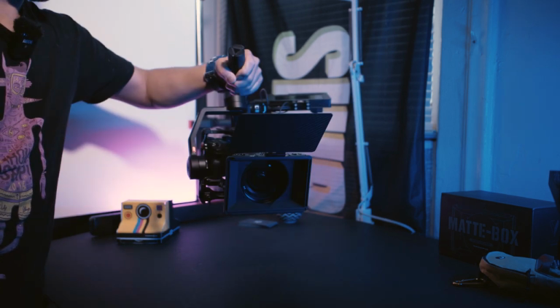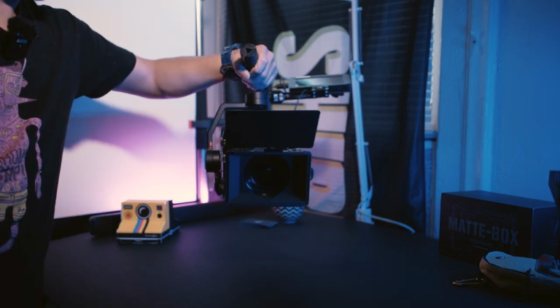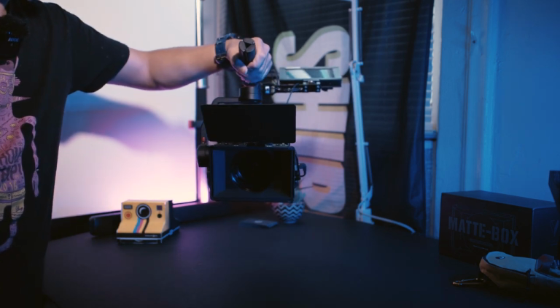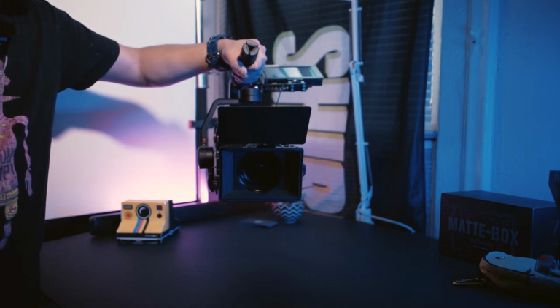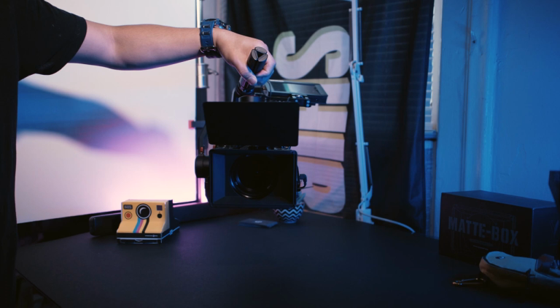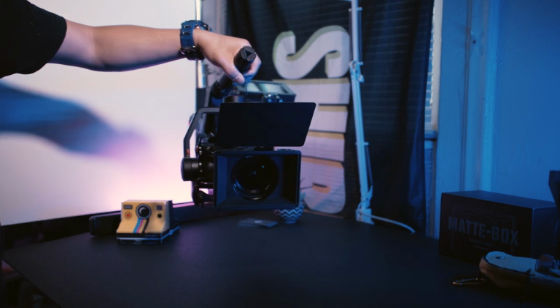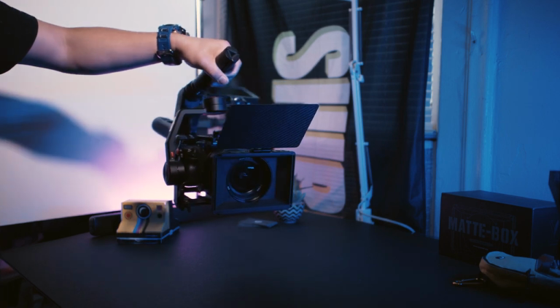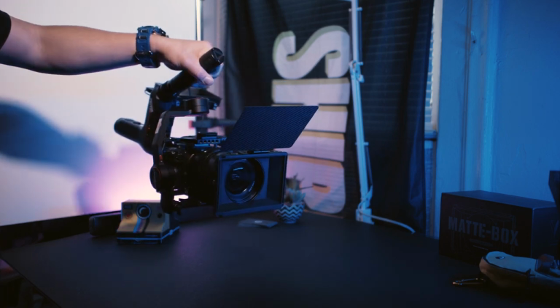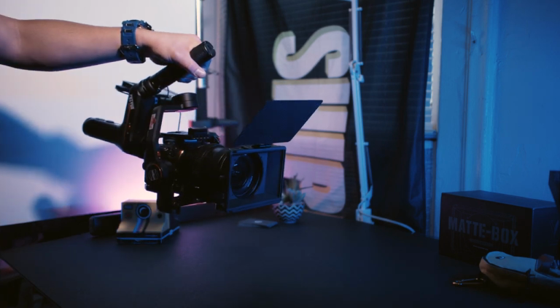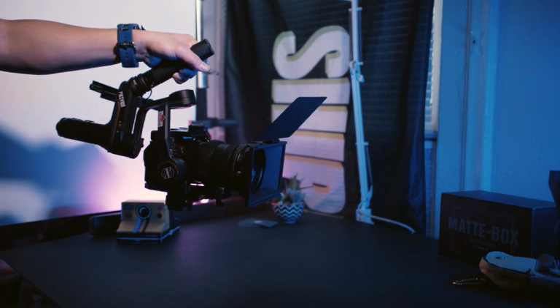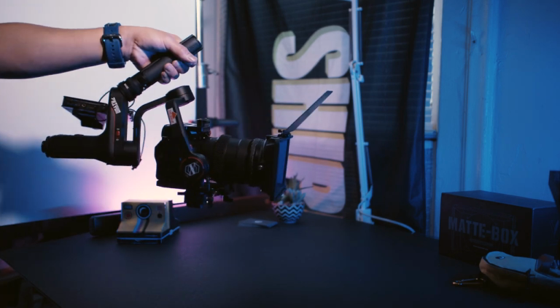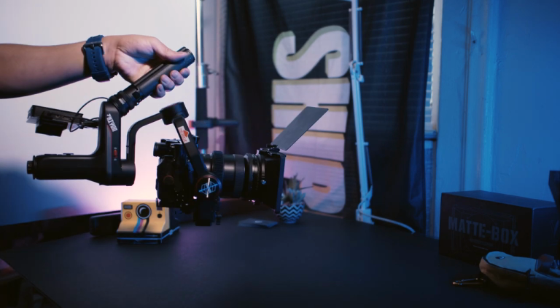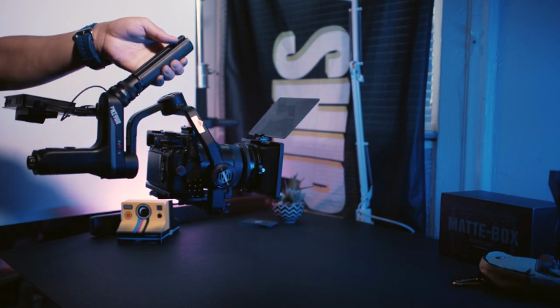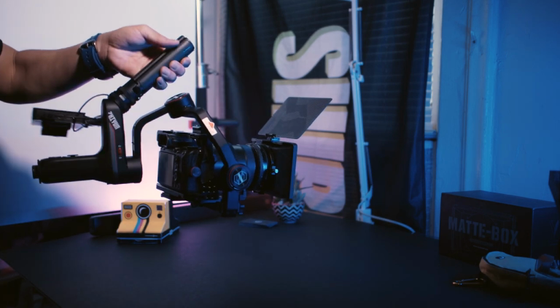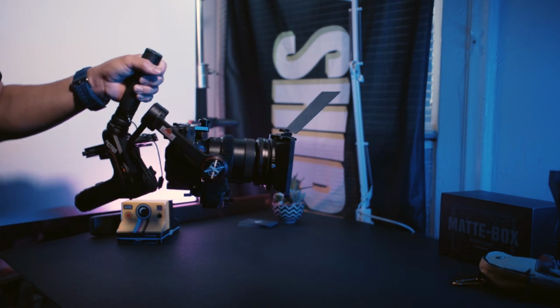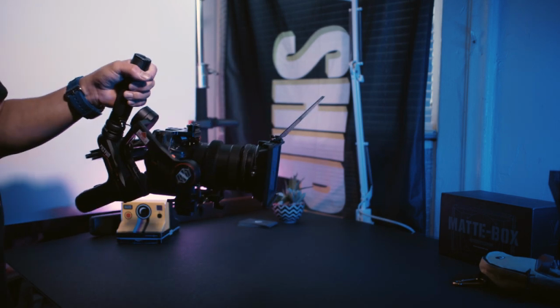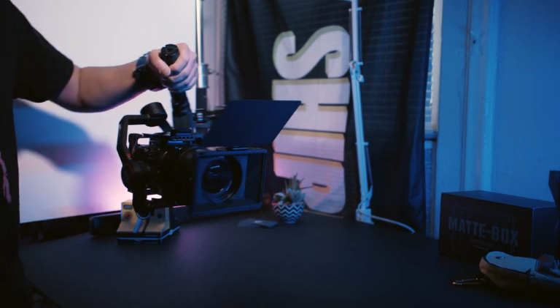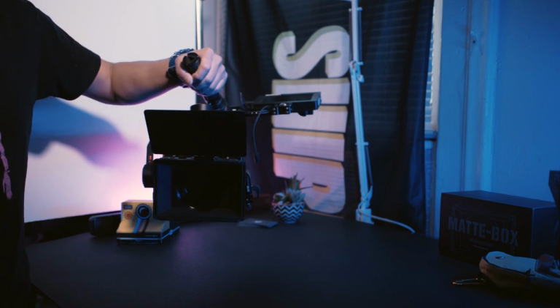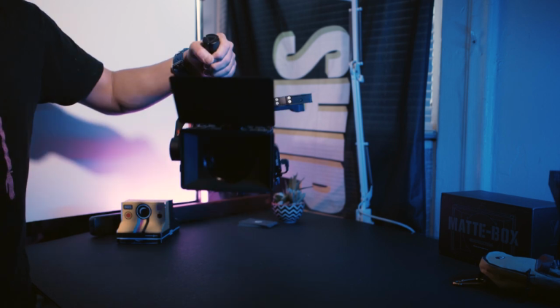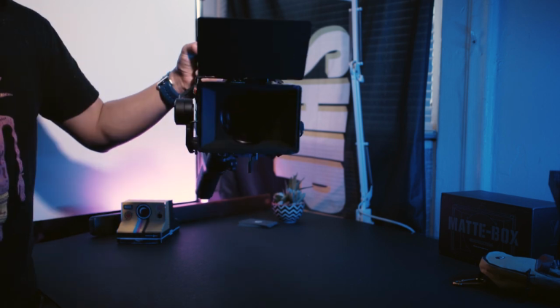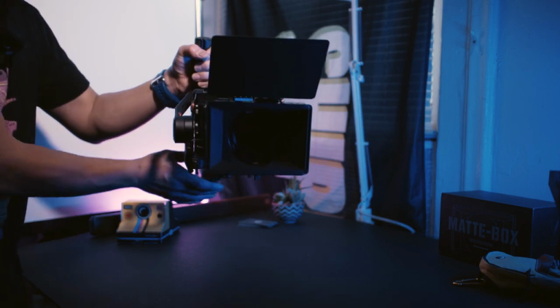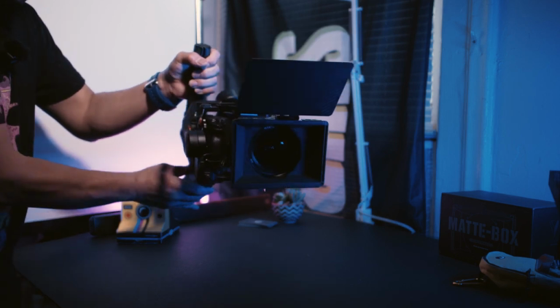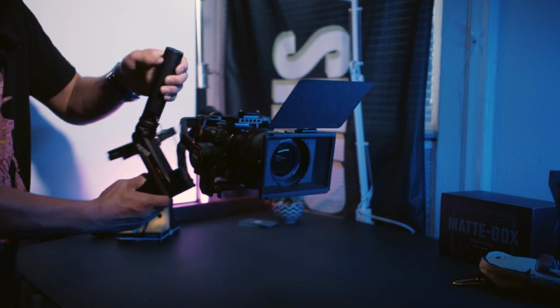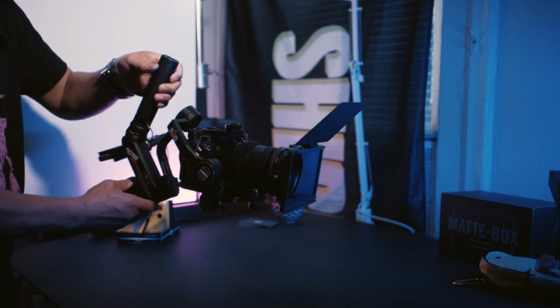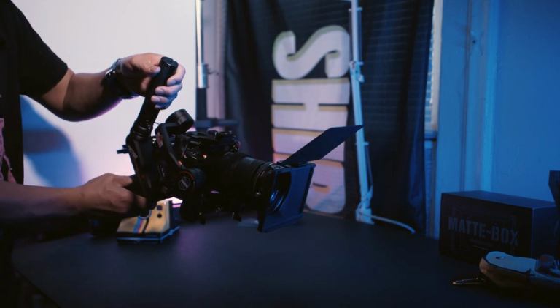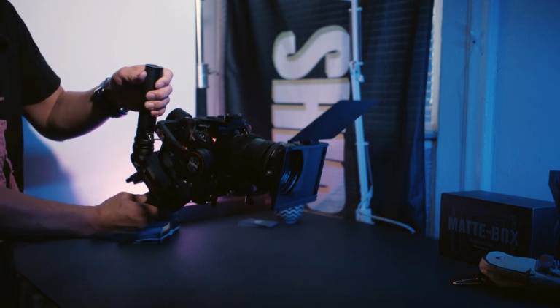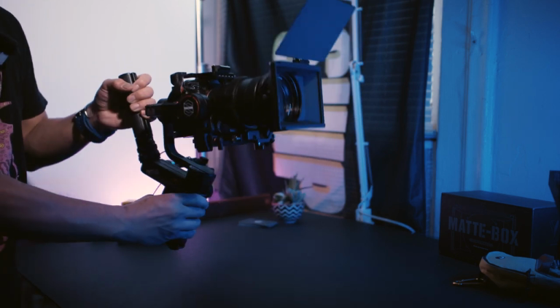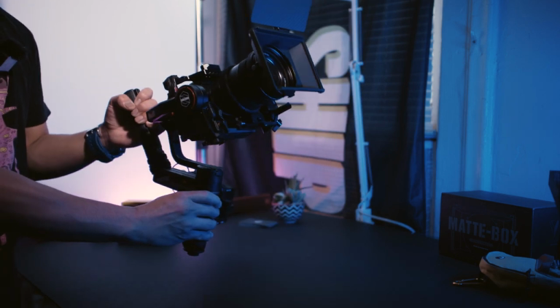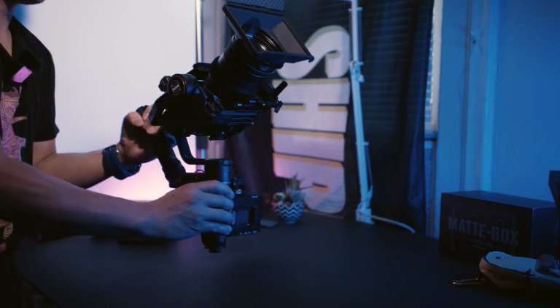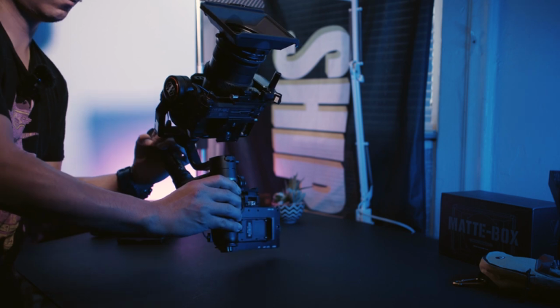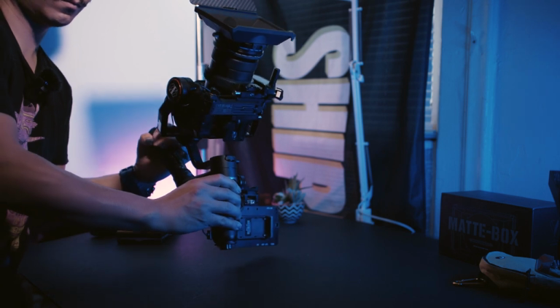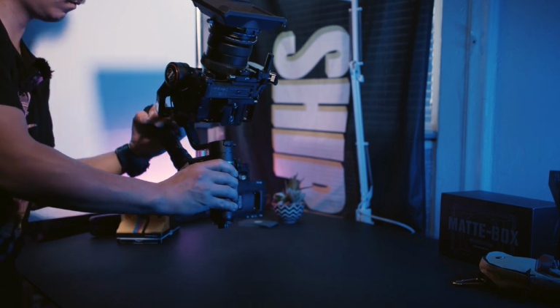I do recommend auto balancing the Weeble S if you're going to fly with the flag on the Mat Box. But if you're going to remove the flag, you shouldn't have any problem balancing it while the gimbal is on or off. And as you can see, it holds it pretty easily.